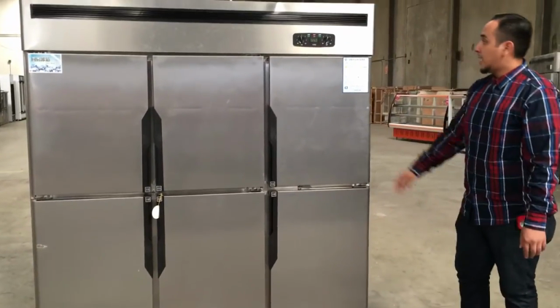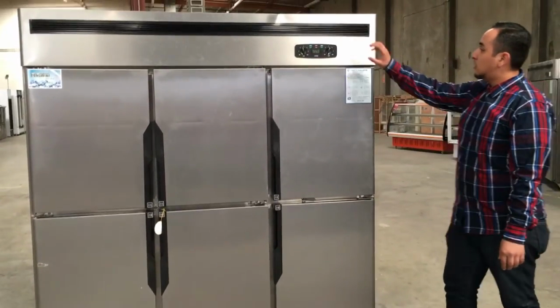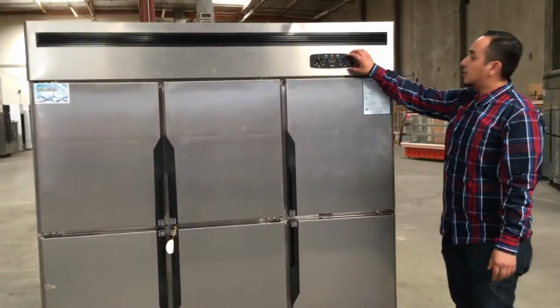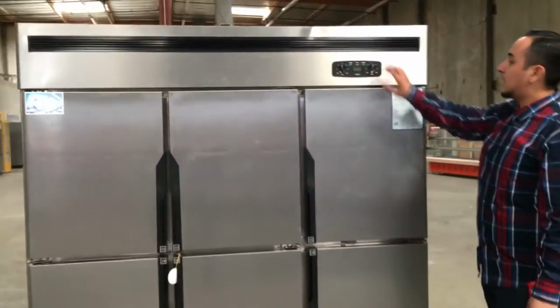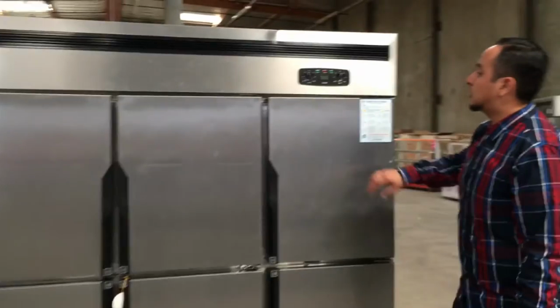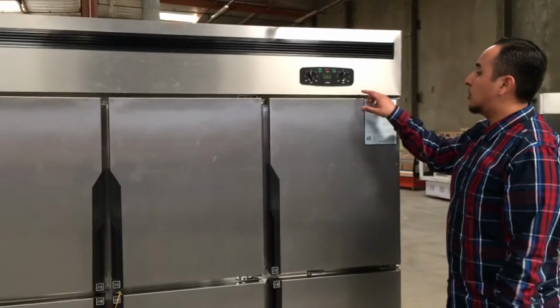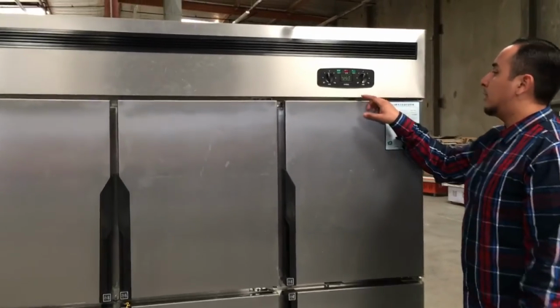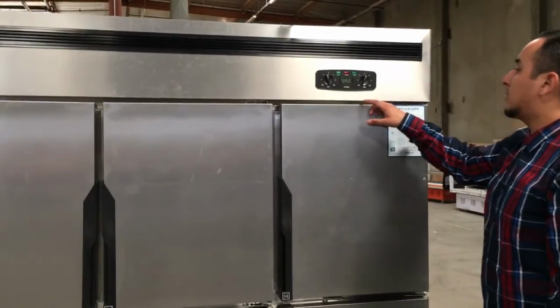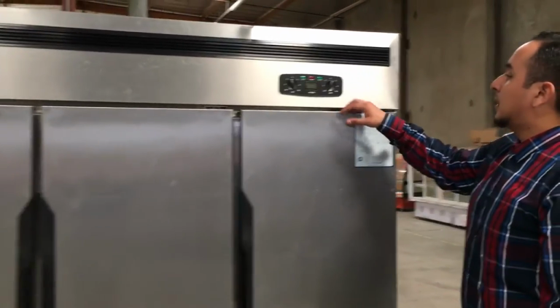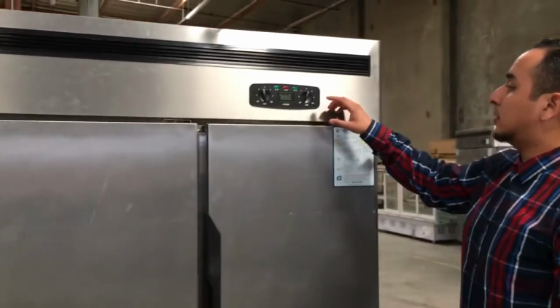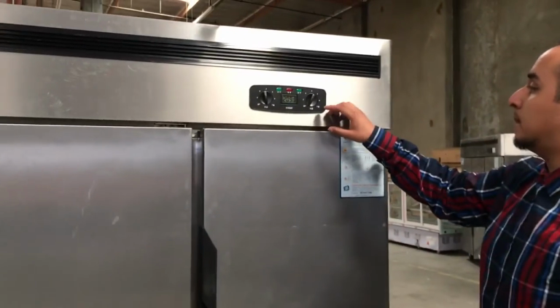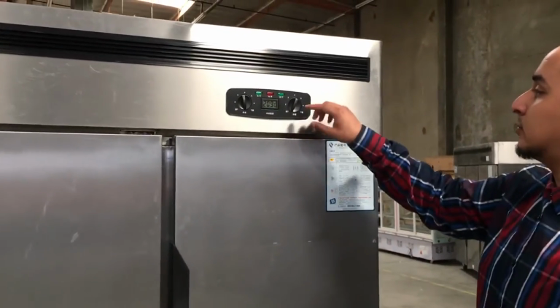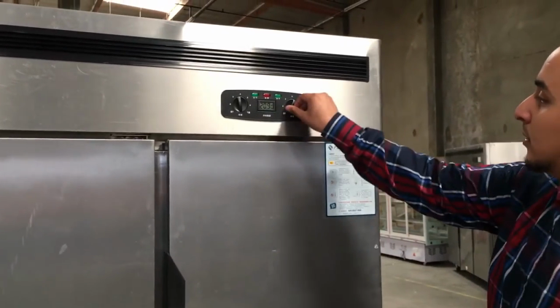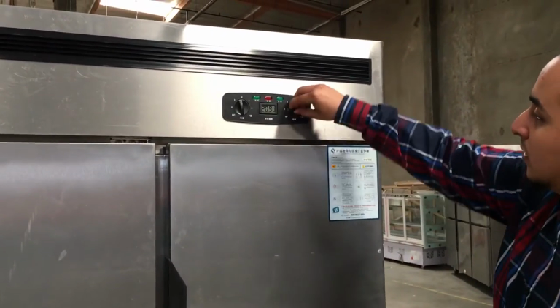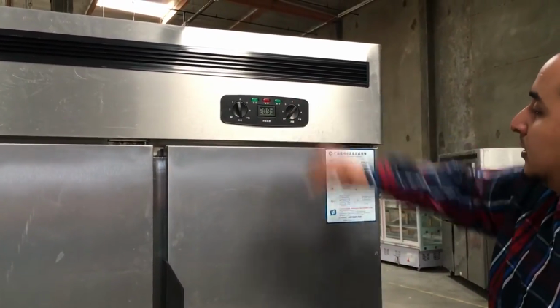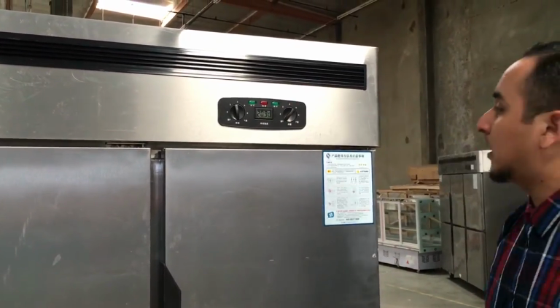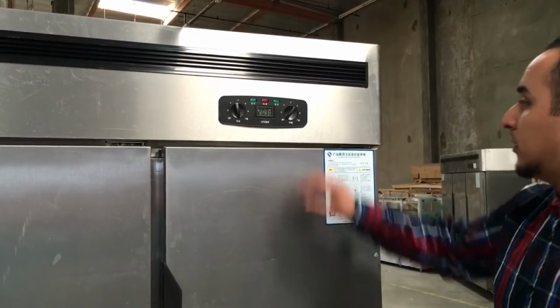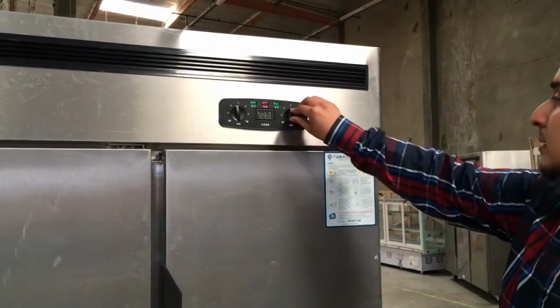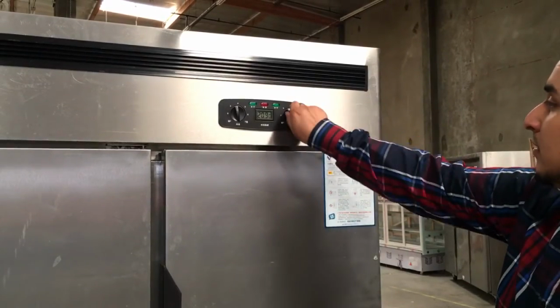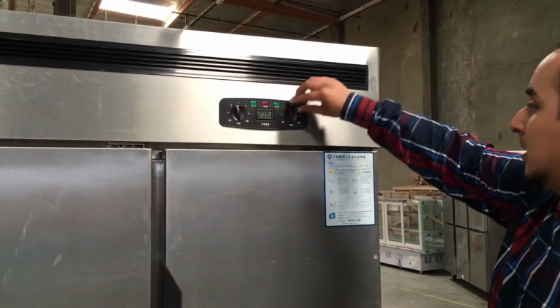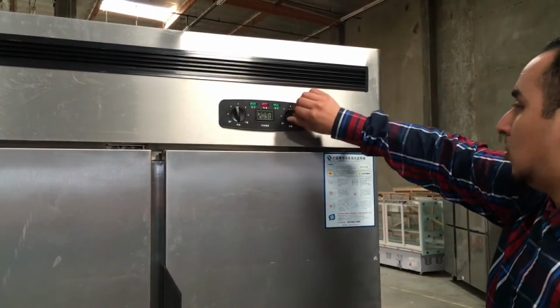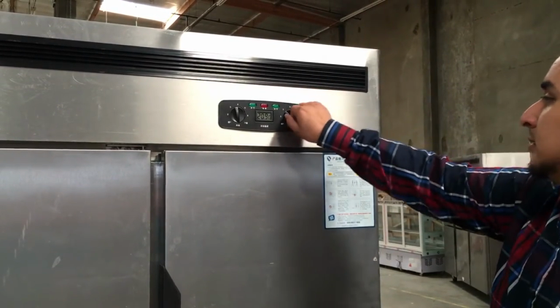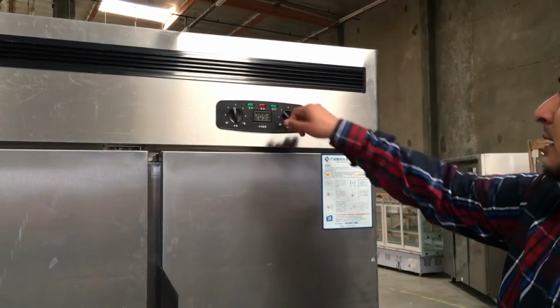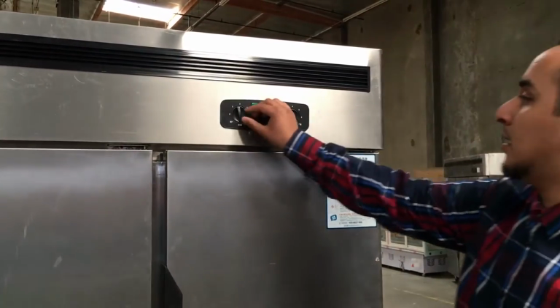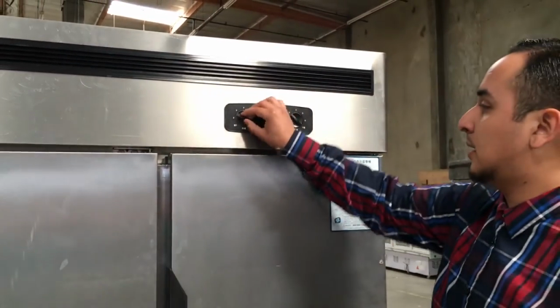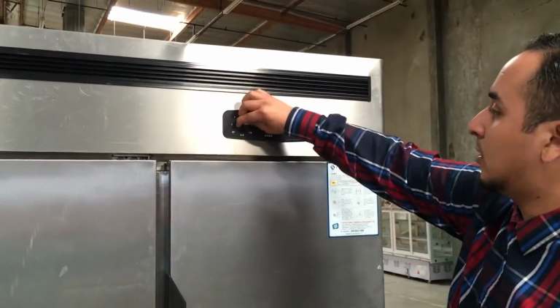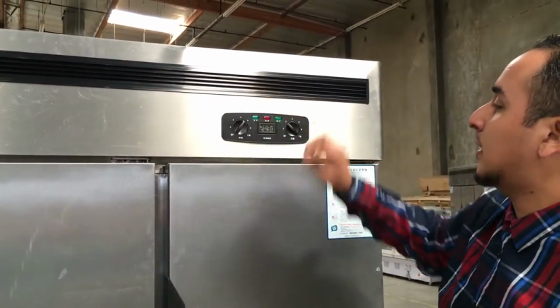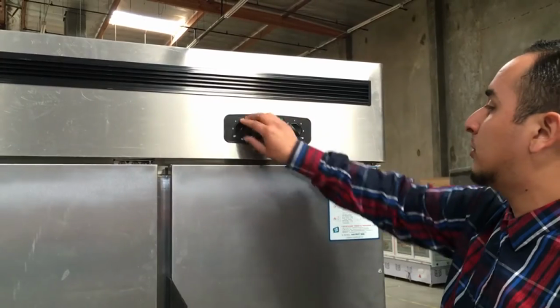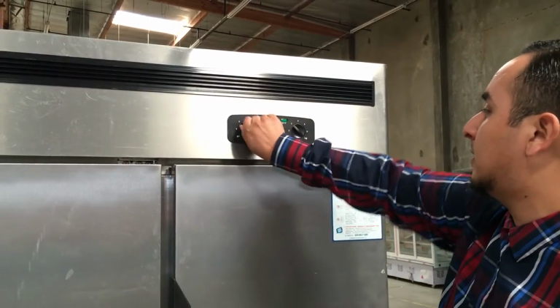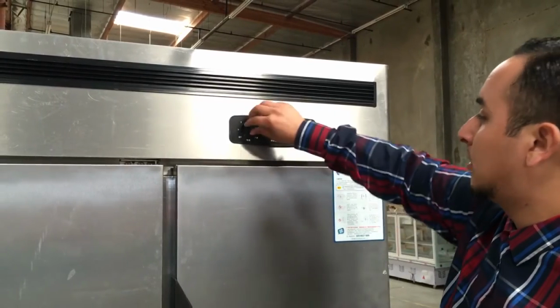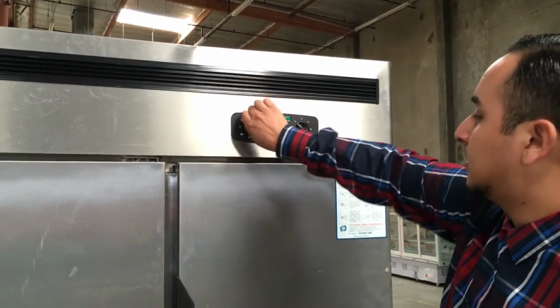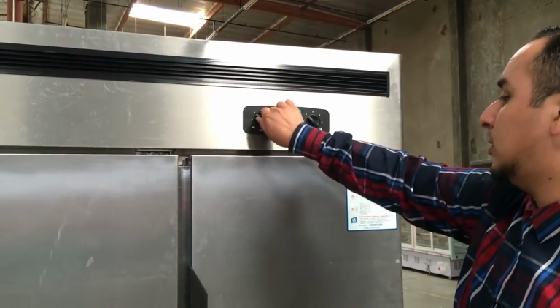It has a panel up here that you can adjust both the bottom and the top. Number one is not that cold; number seven is the coldest. And the same thing over here — number one is not that cold, number seven is the coldest.